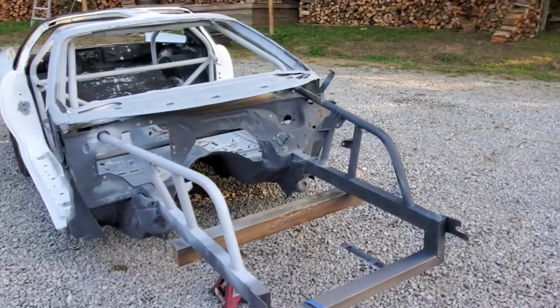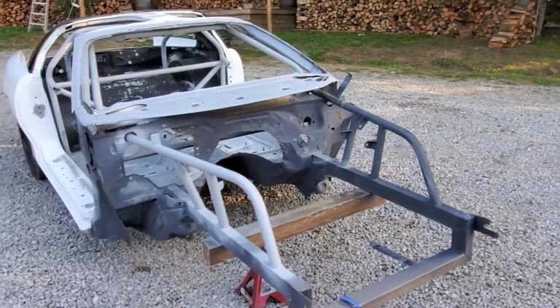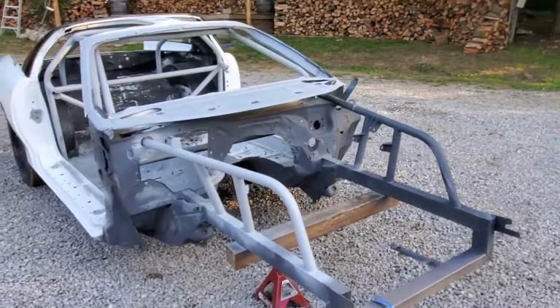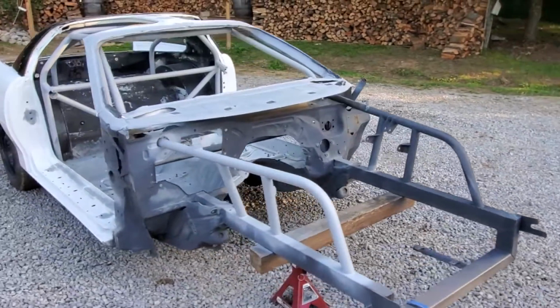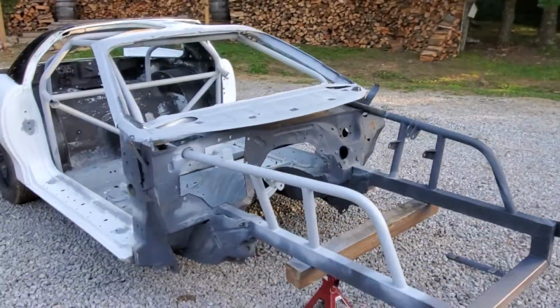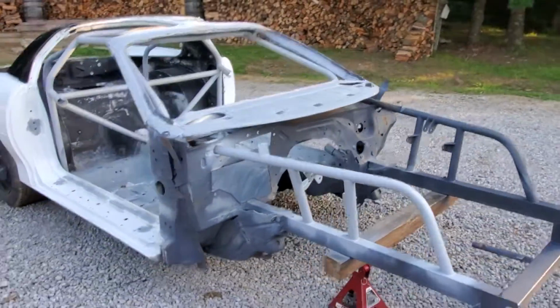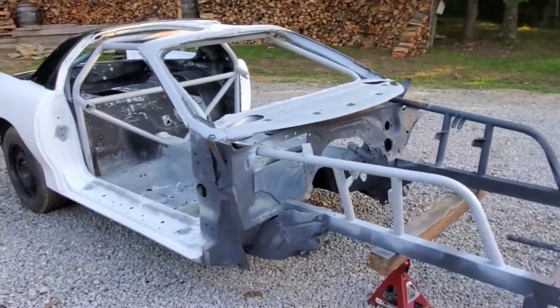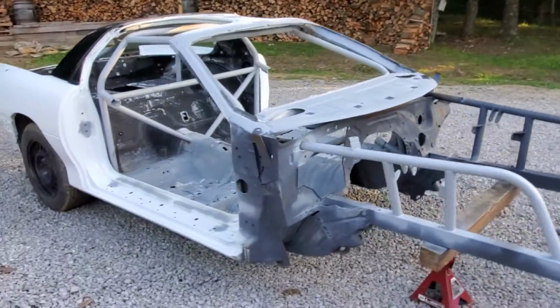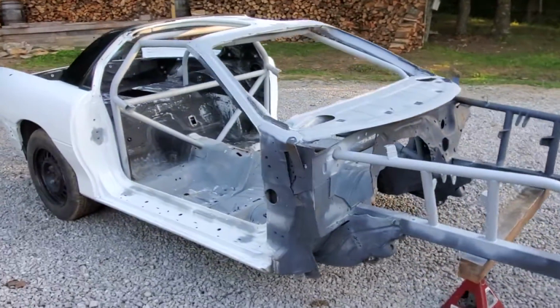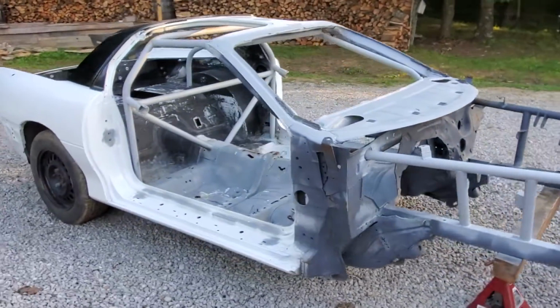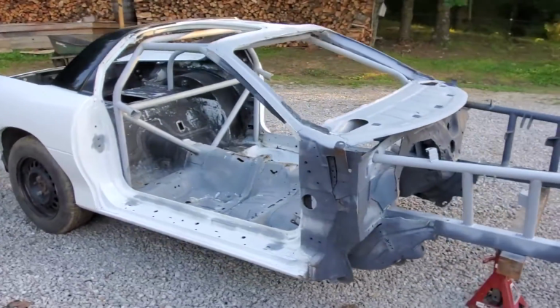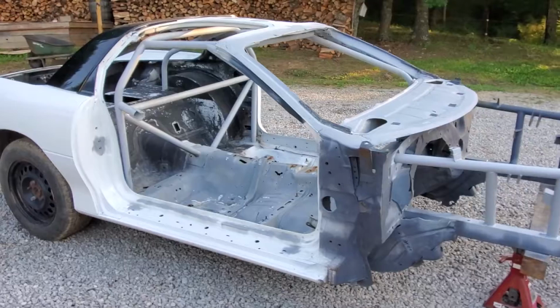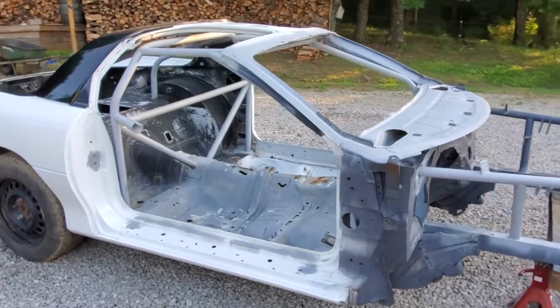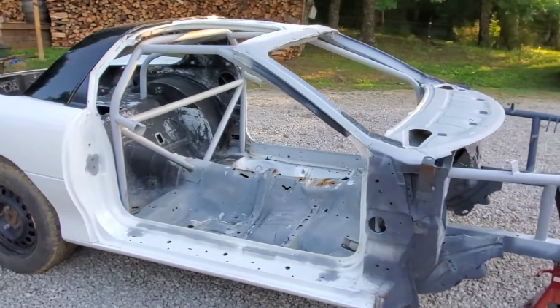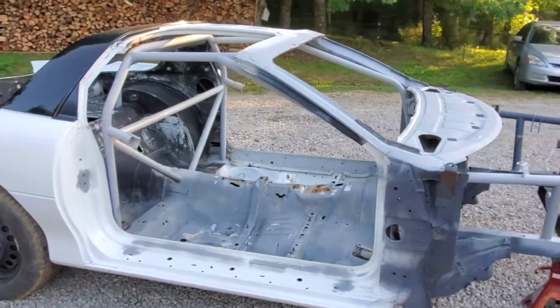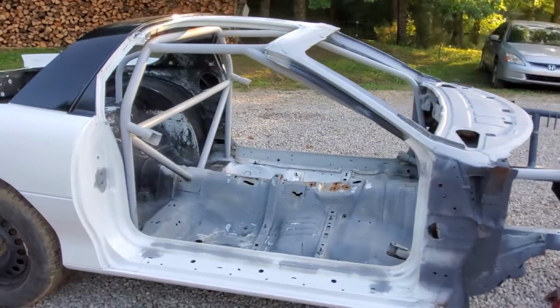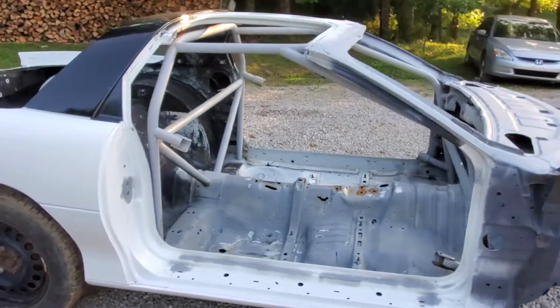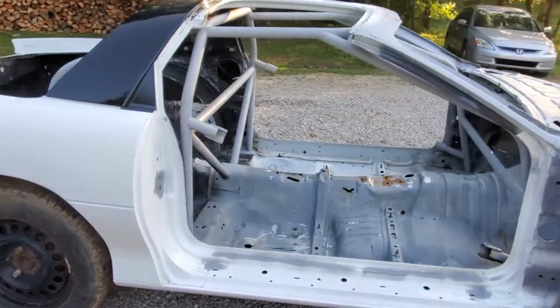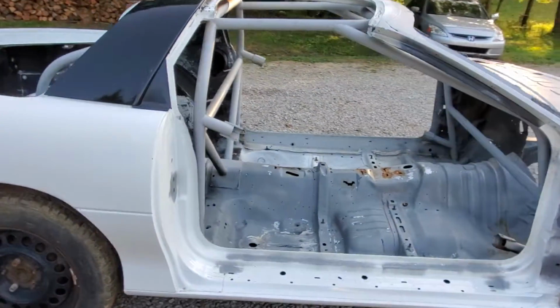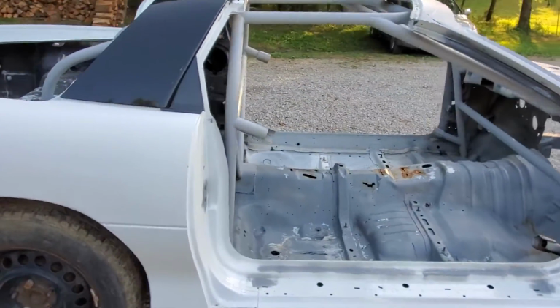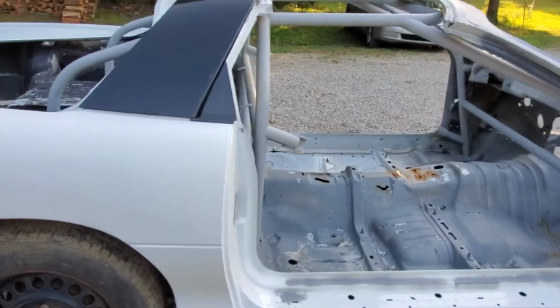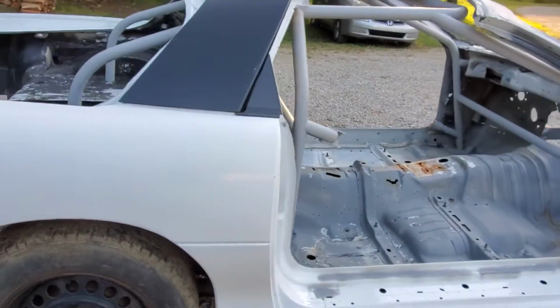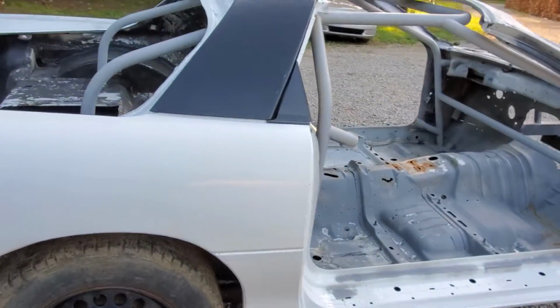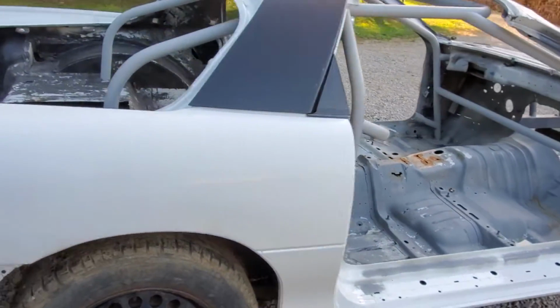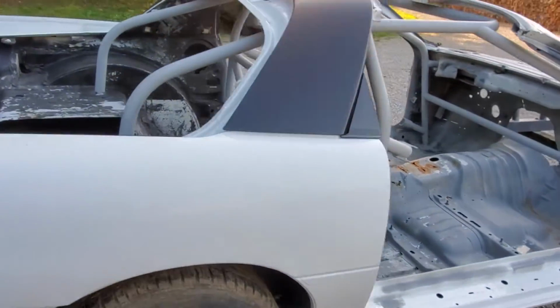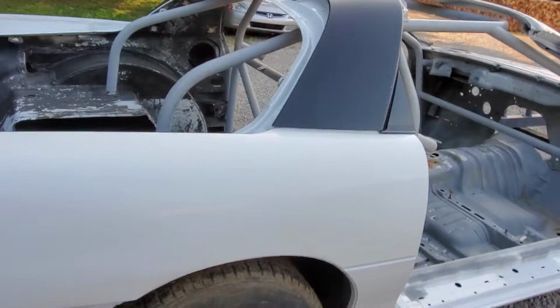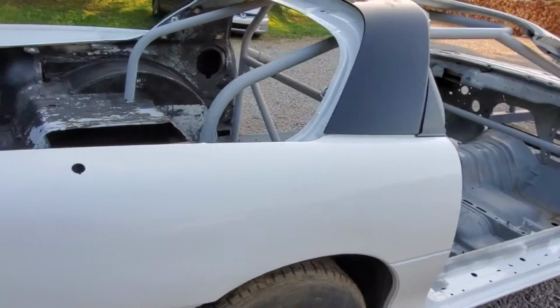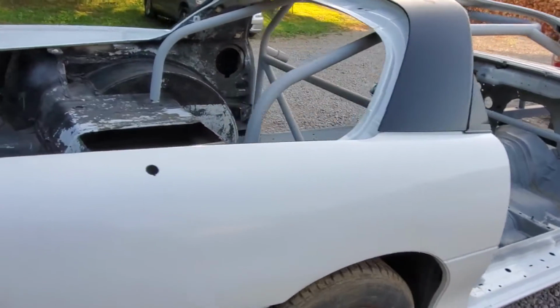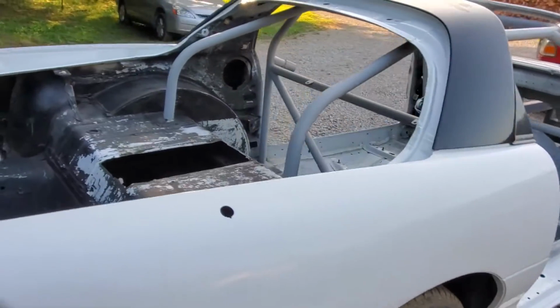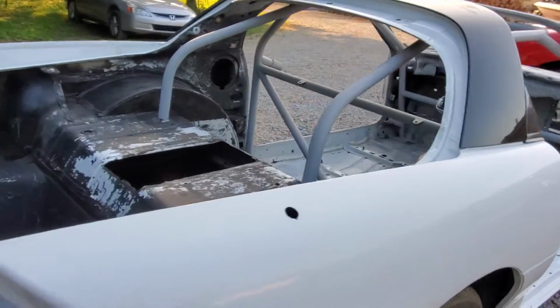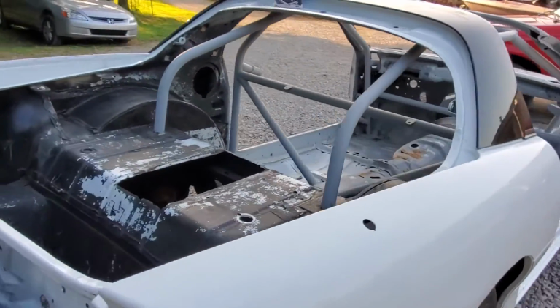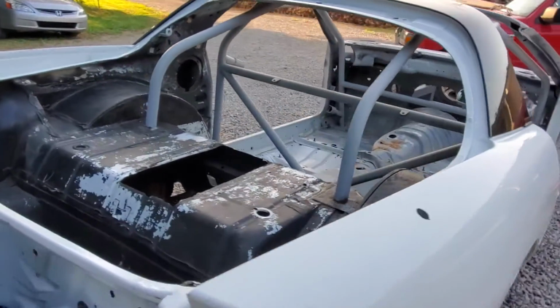This is my '98 Camaro. Got a little rust to clean up.